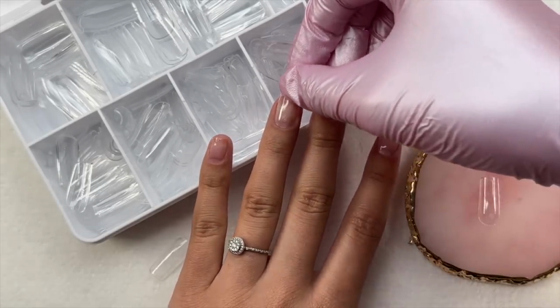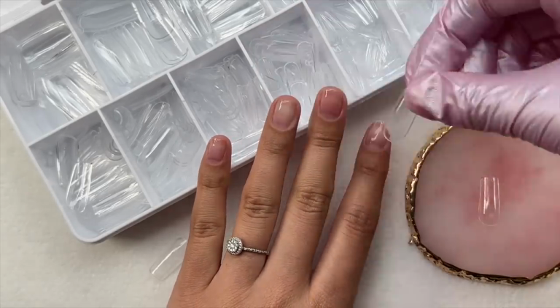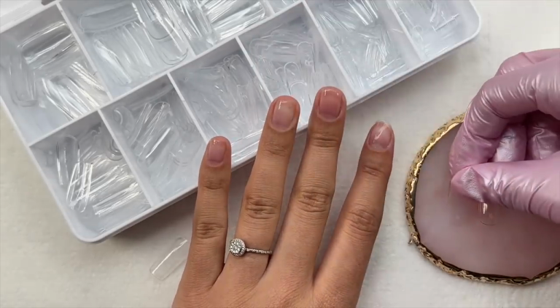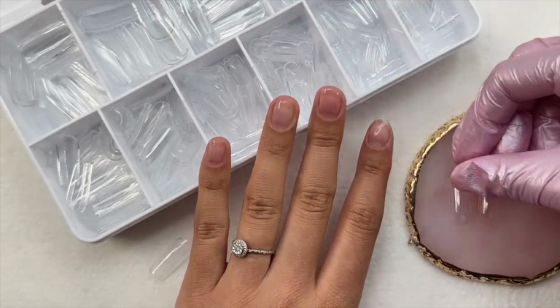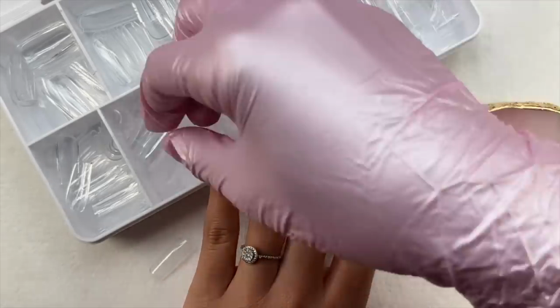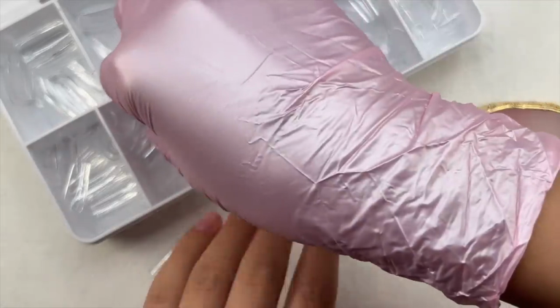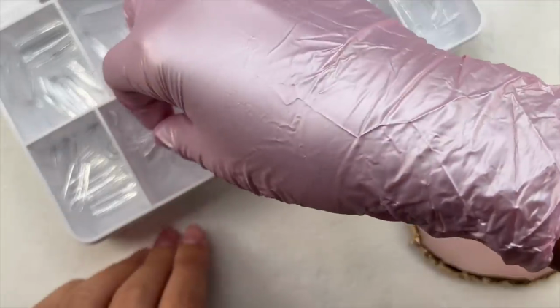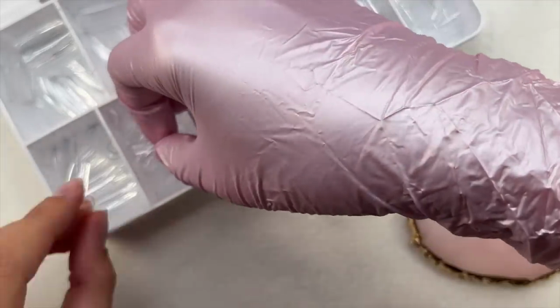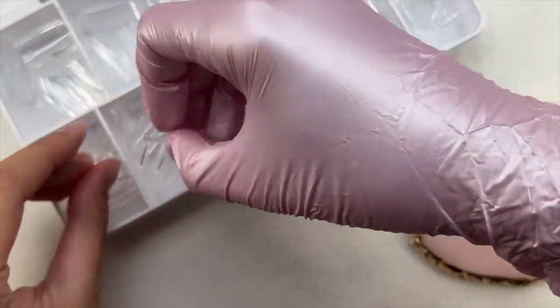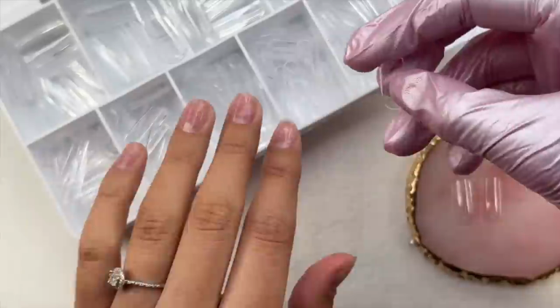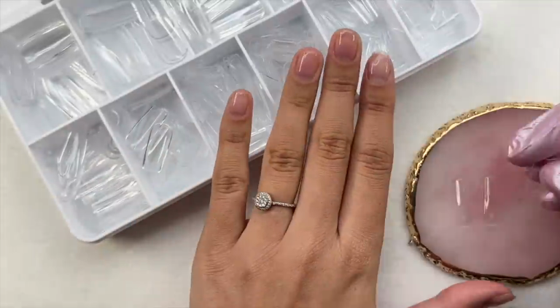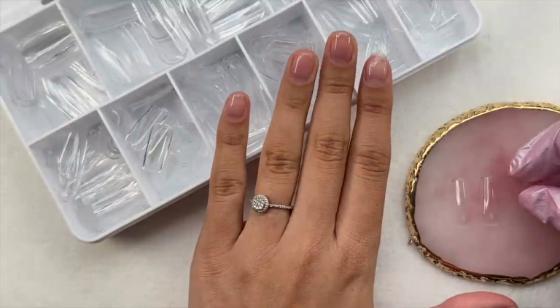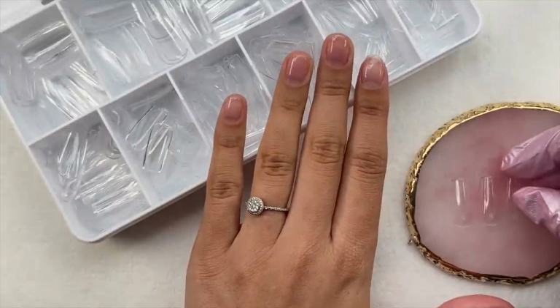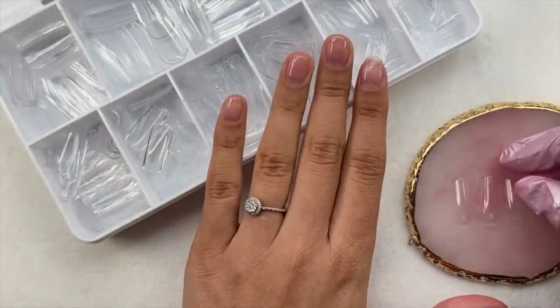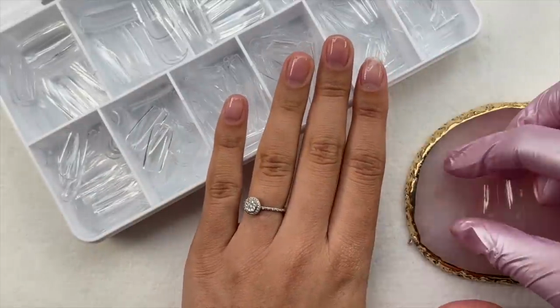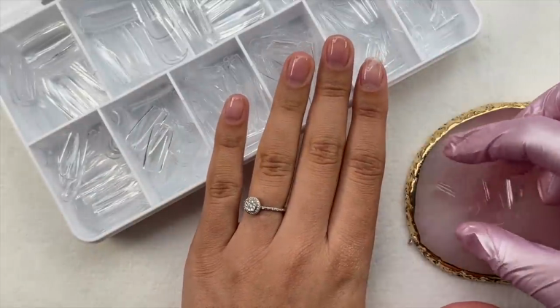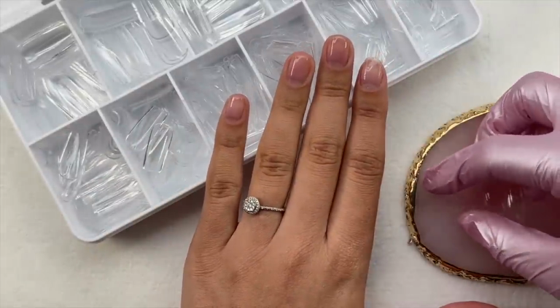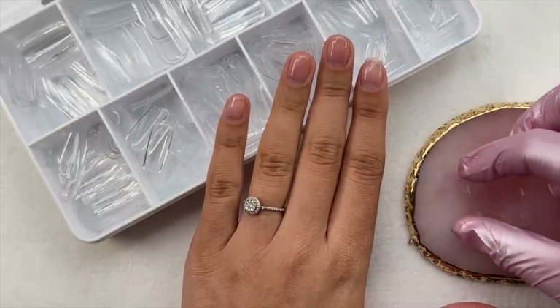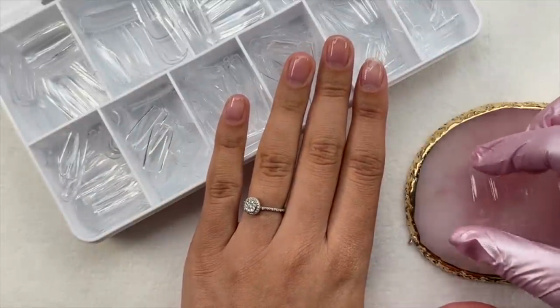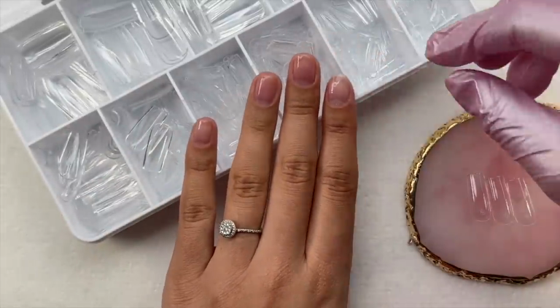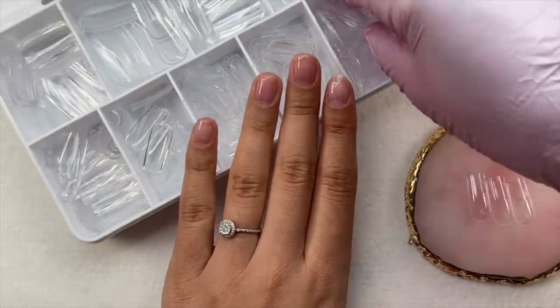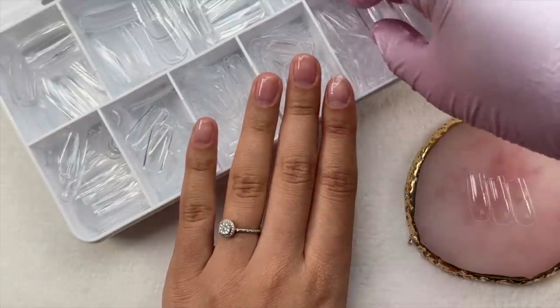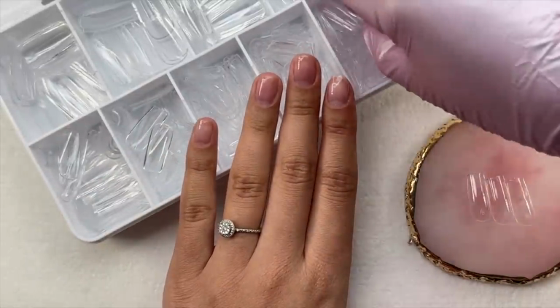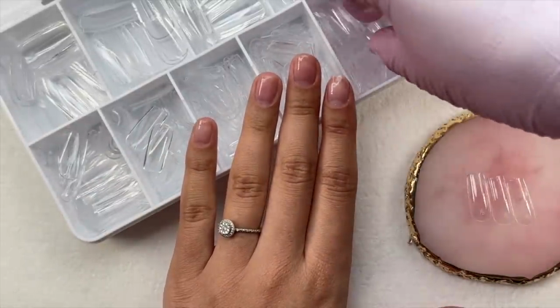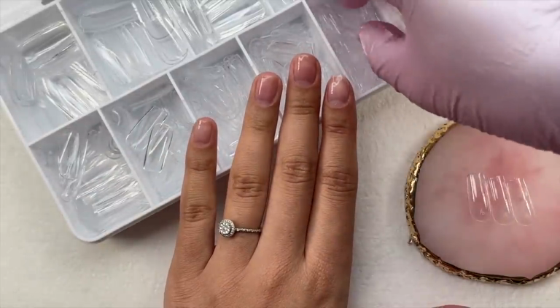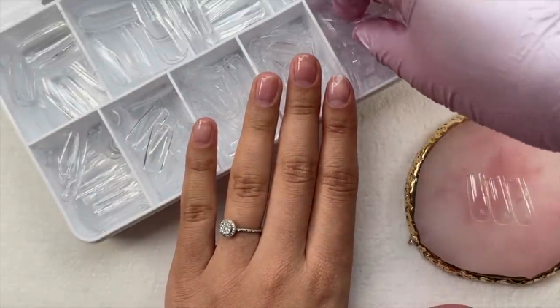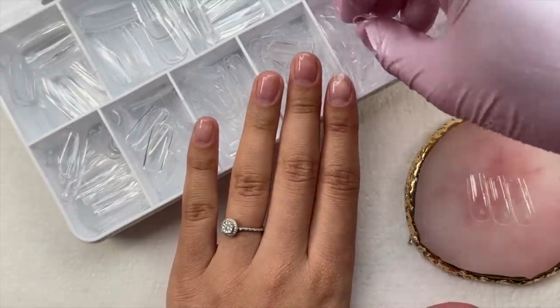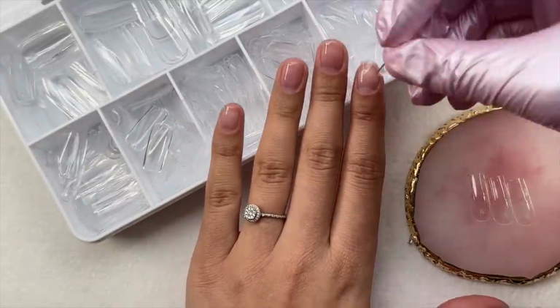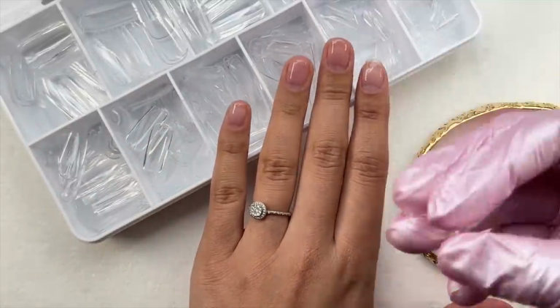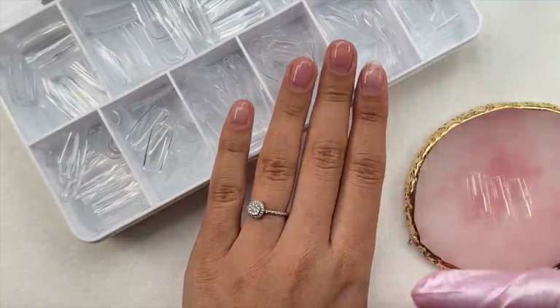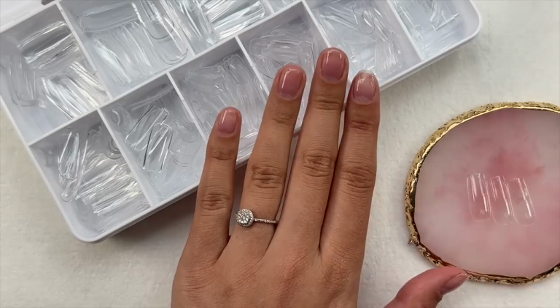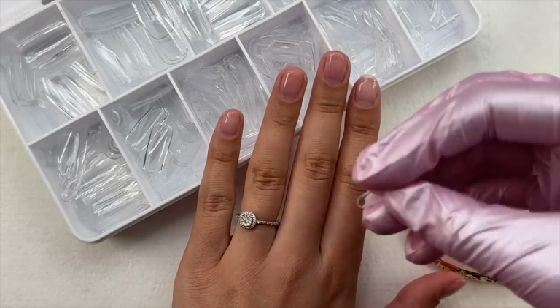Now let's jump in and actually do some nails and try out these products. I'm going to be doing a Toy Story nail art set — I'm very excited for this. I'm starting off with some gel extensions.